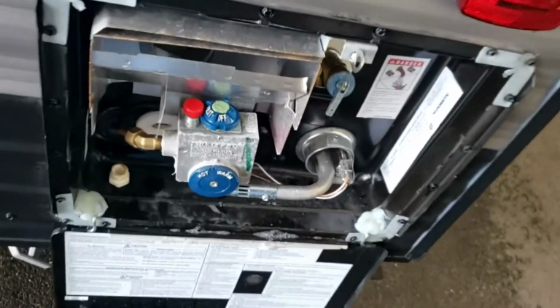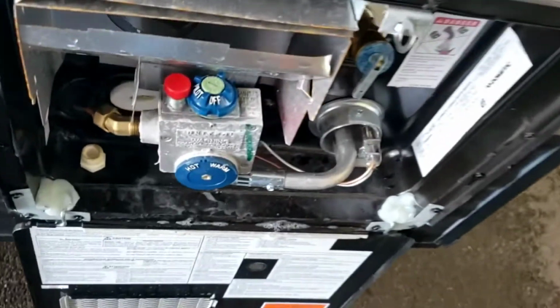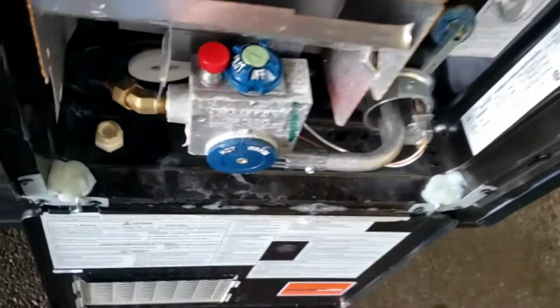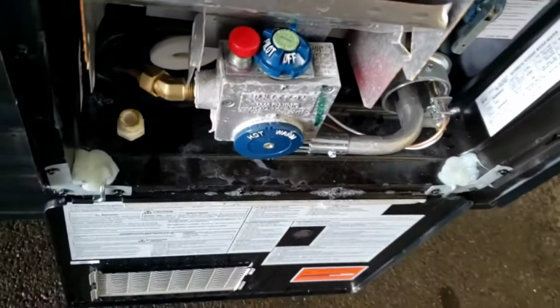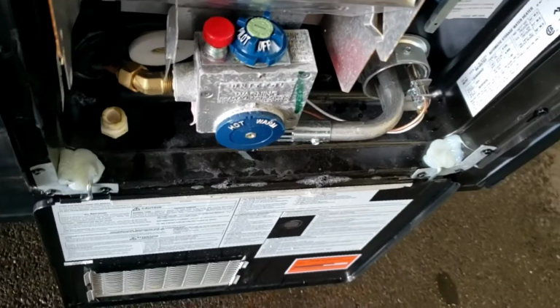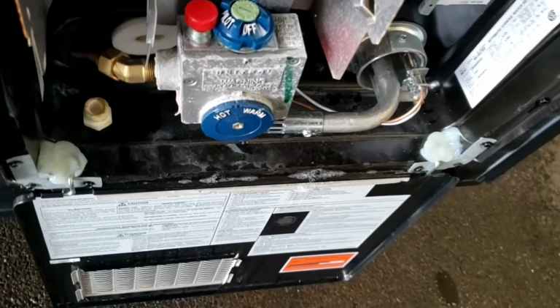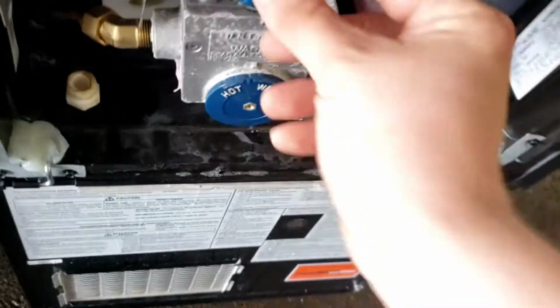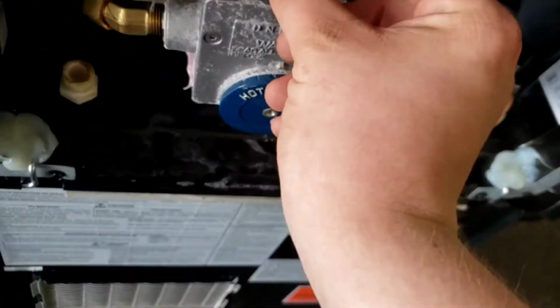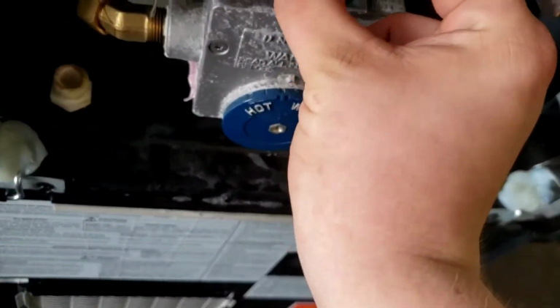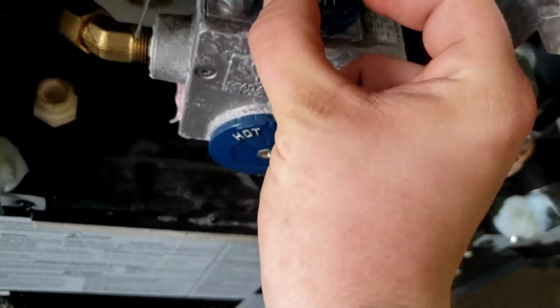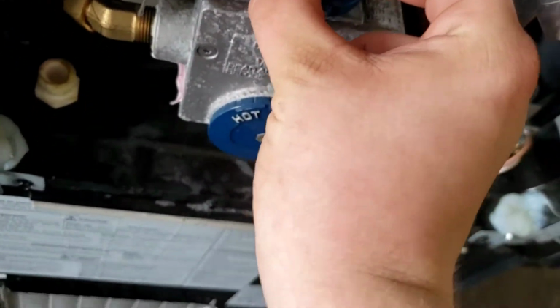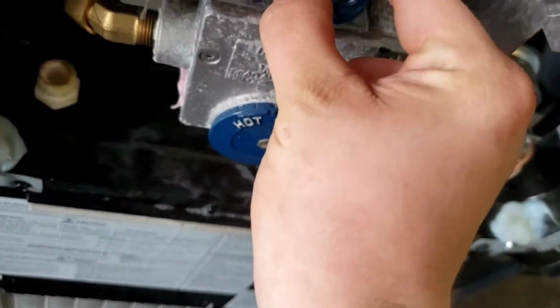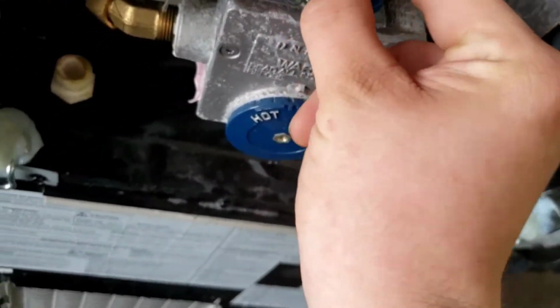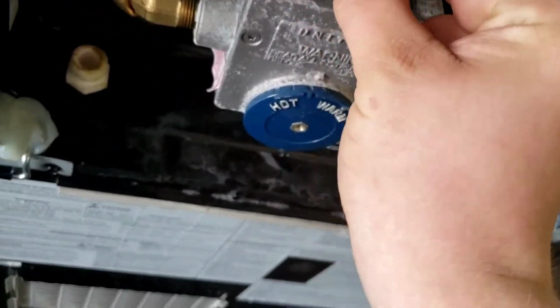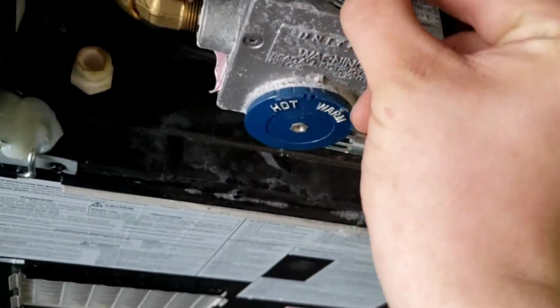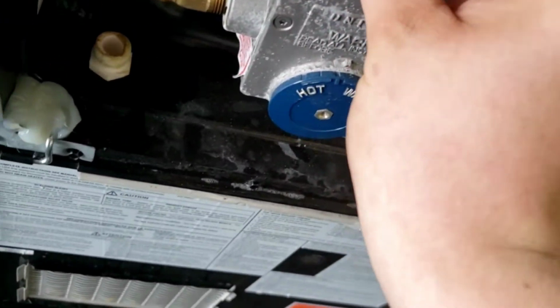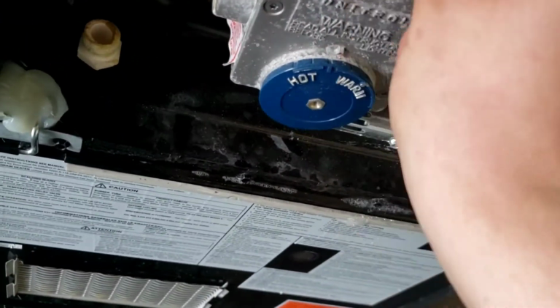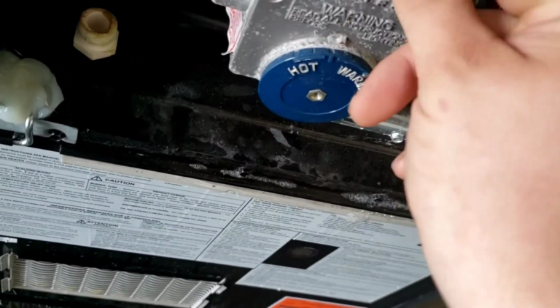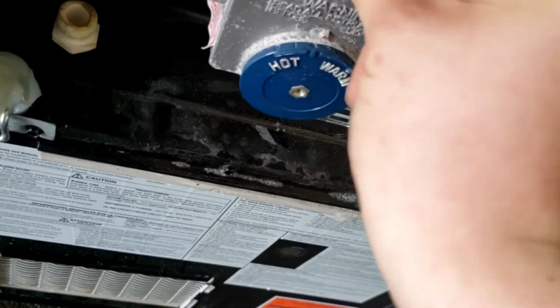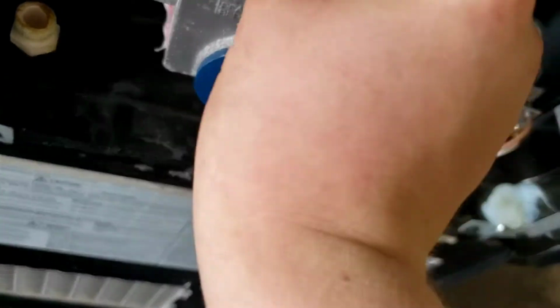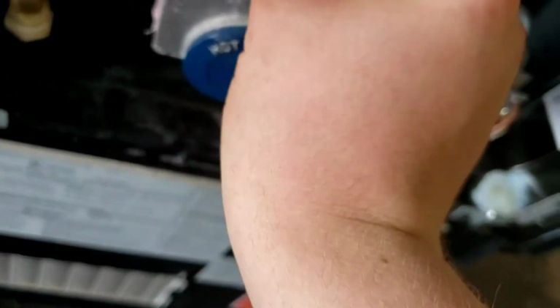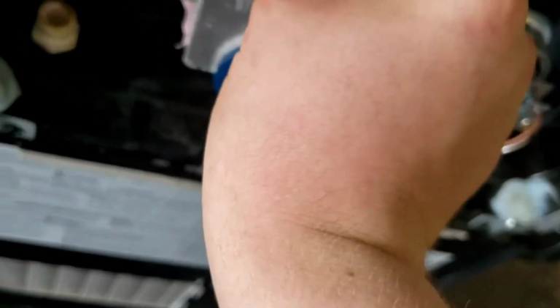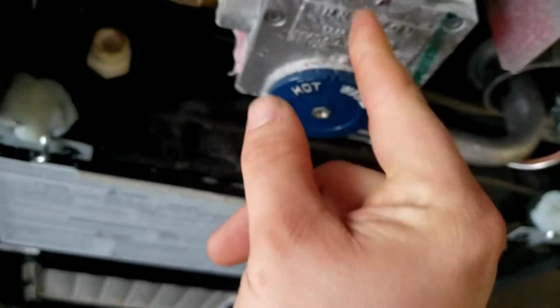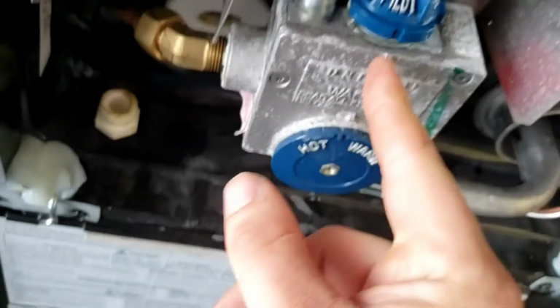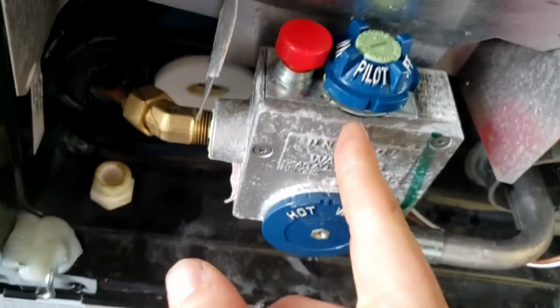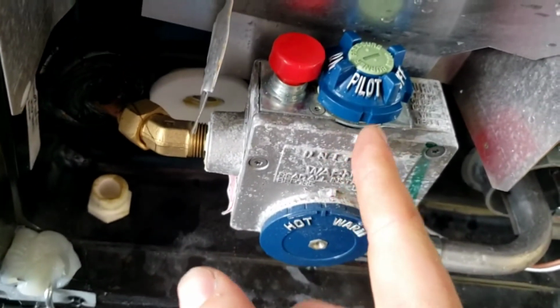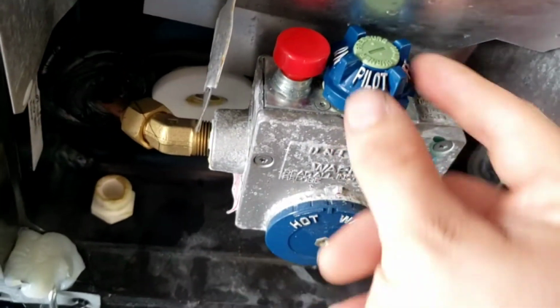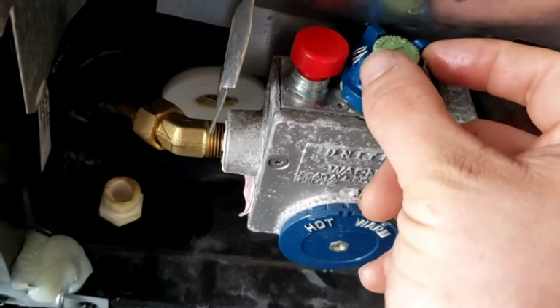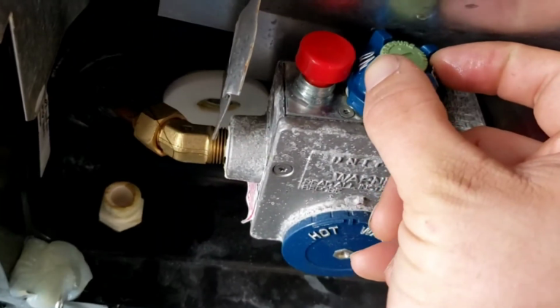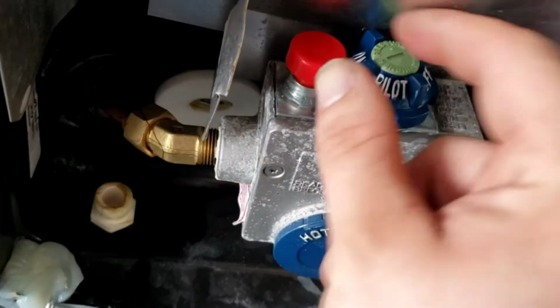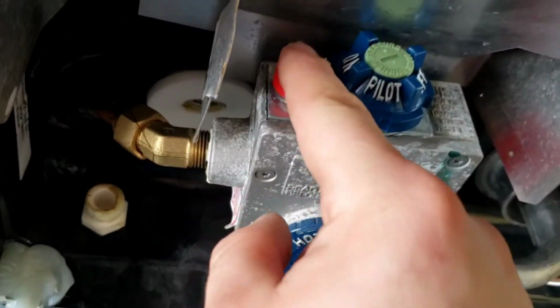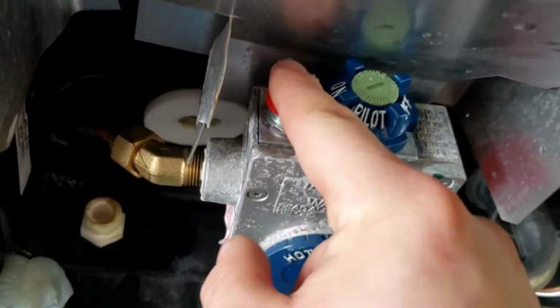Once it's full of water you're good to go. The only thing you'll have to do is light it — lighting it is very simple. Turn this to pilot. You want to get these to line up right here, but sometimes you have to move it so you can push this button.